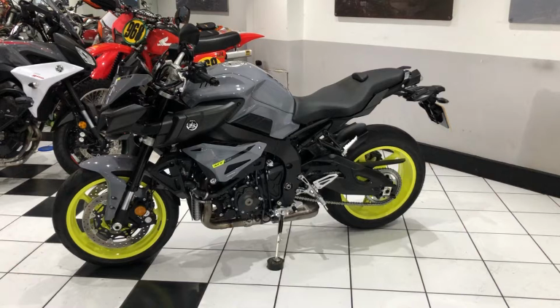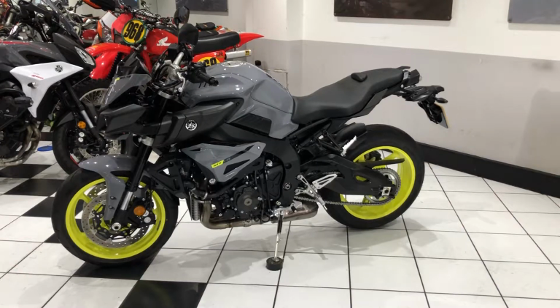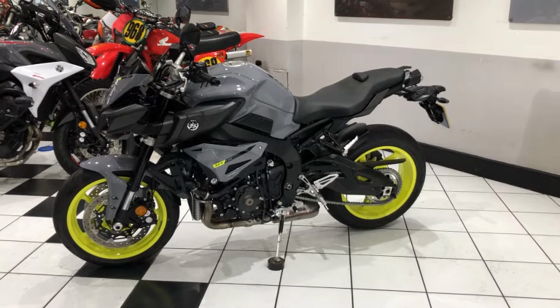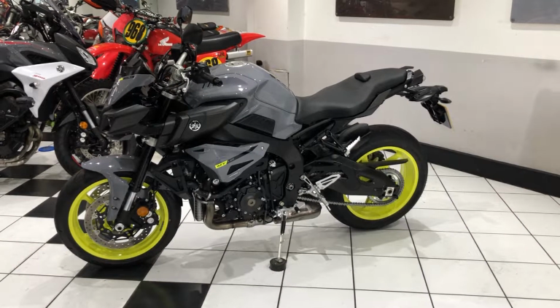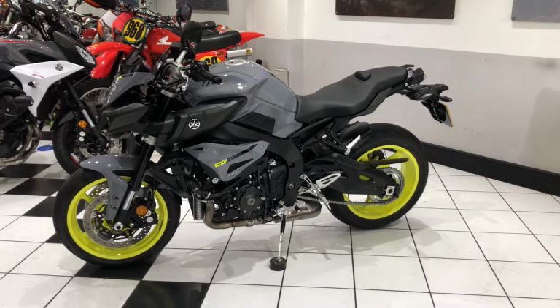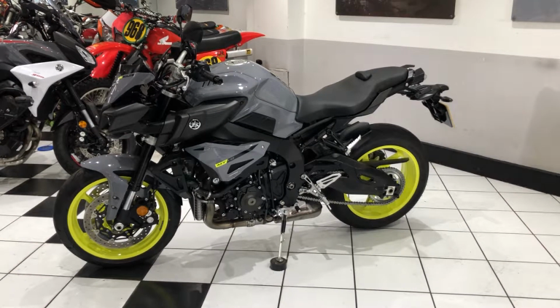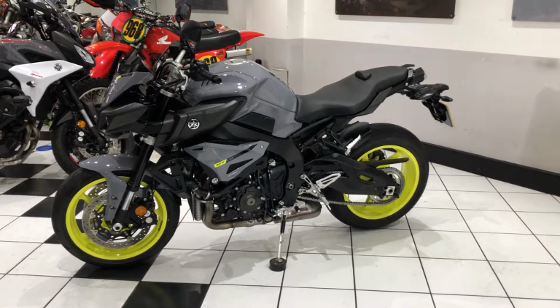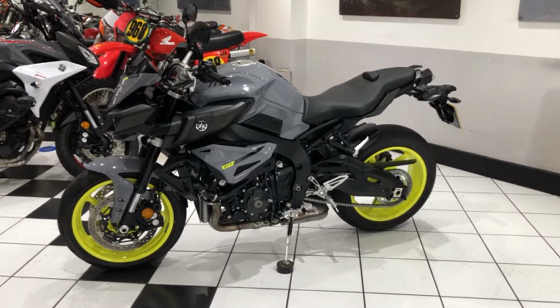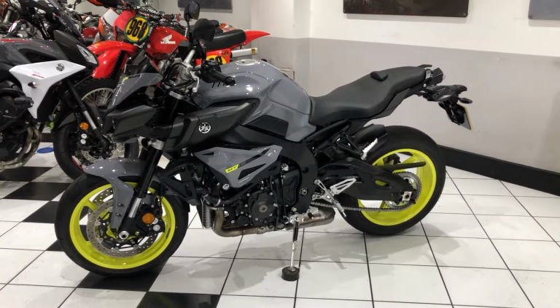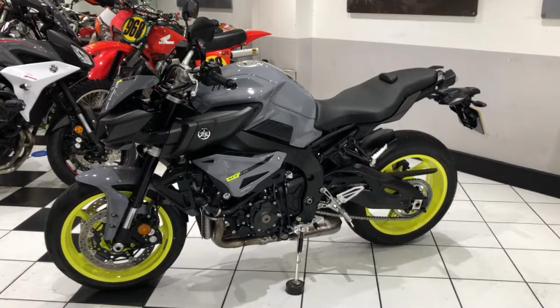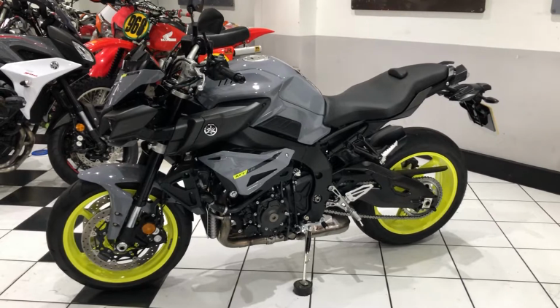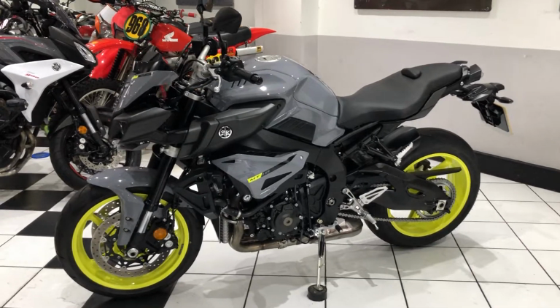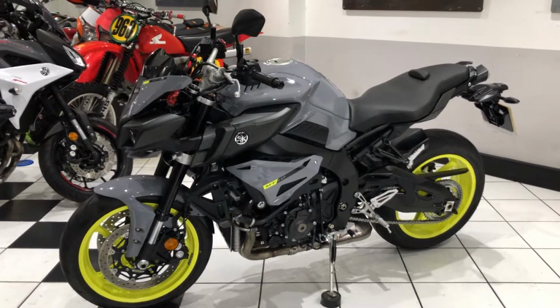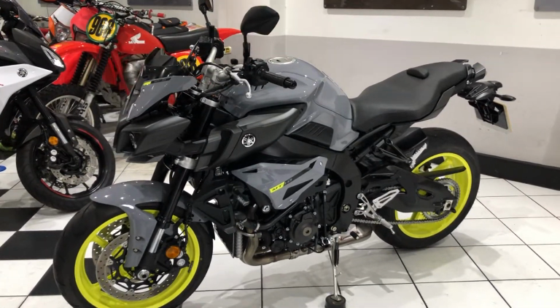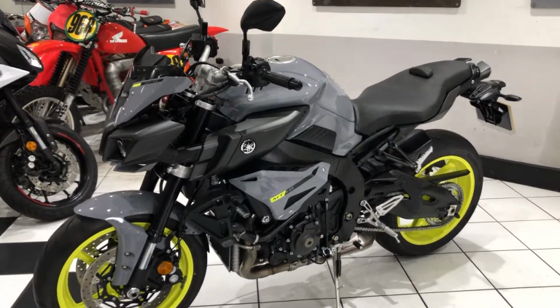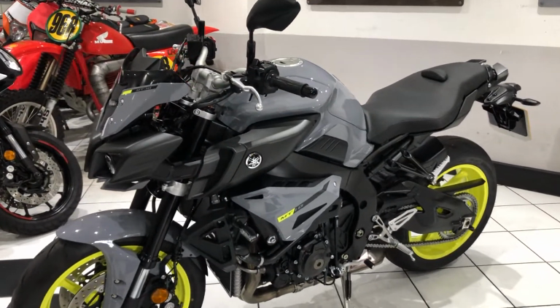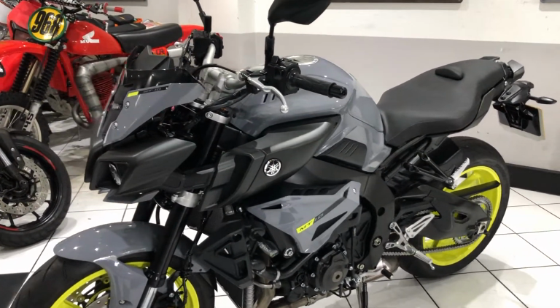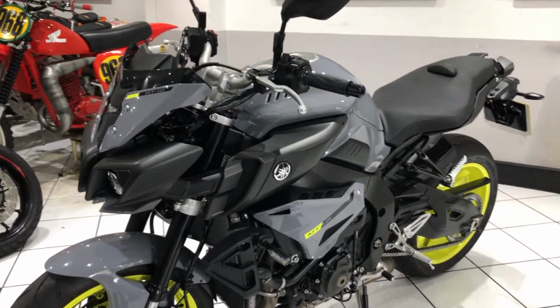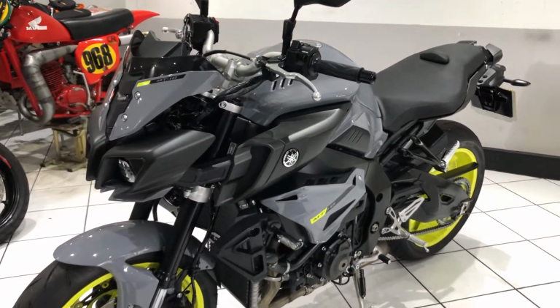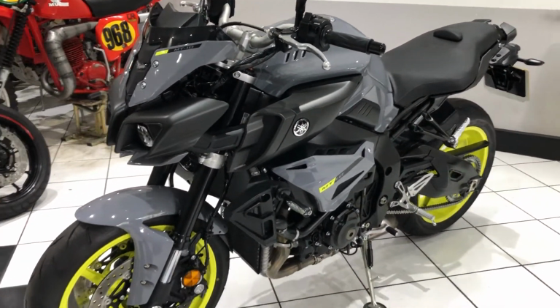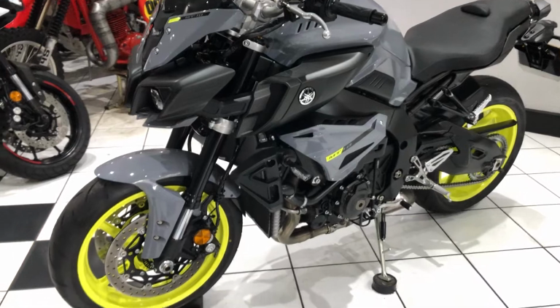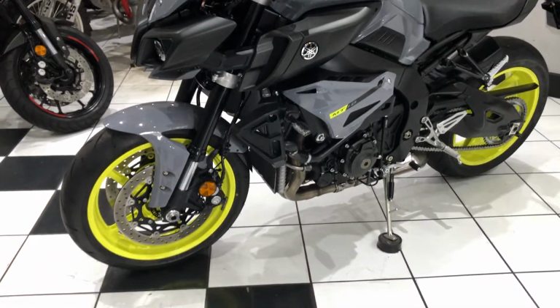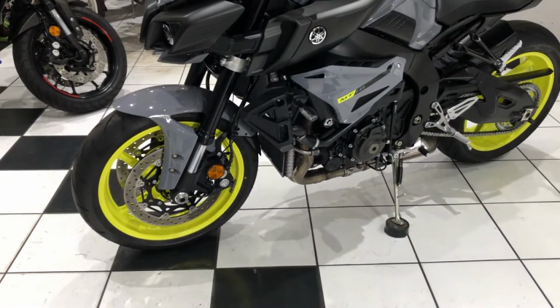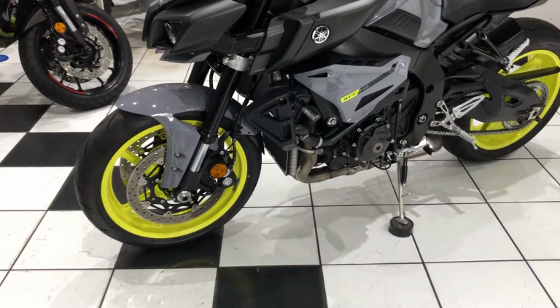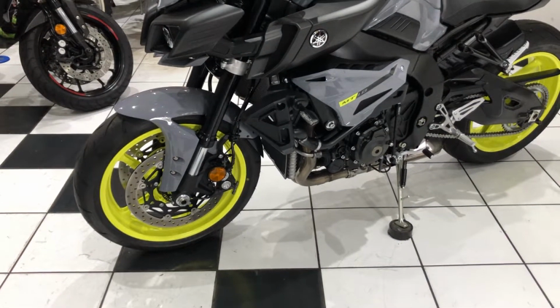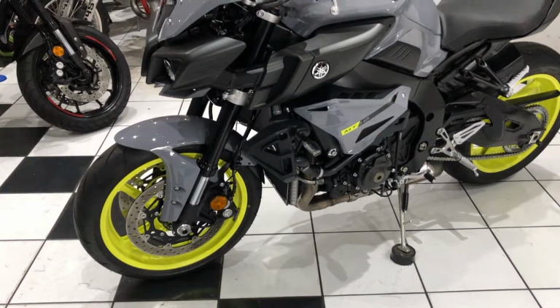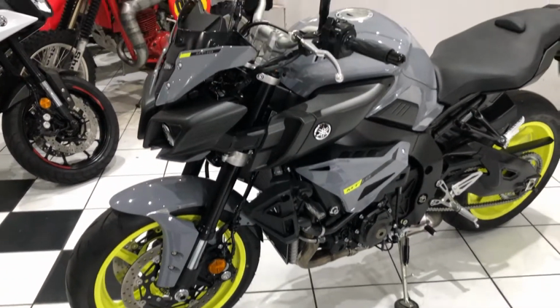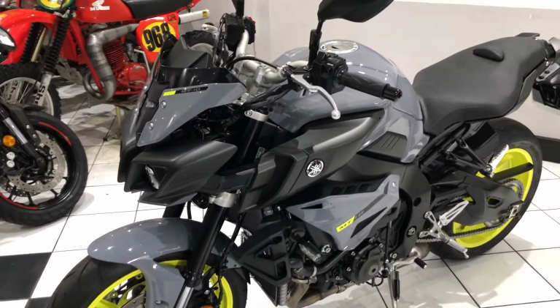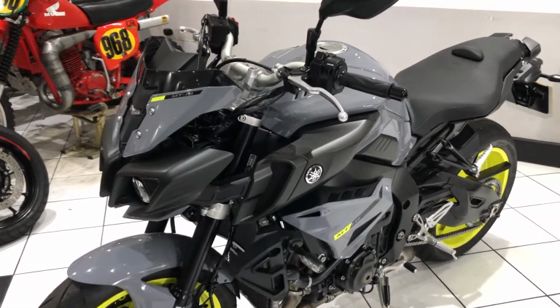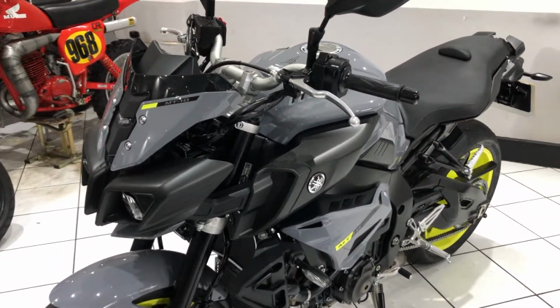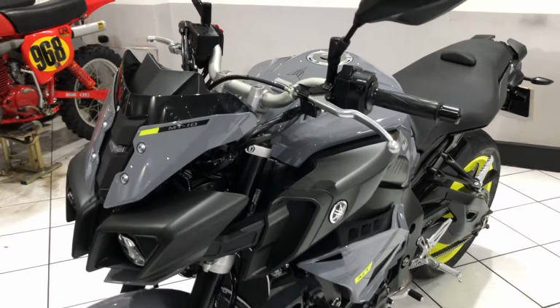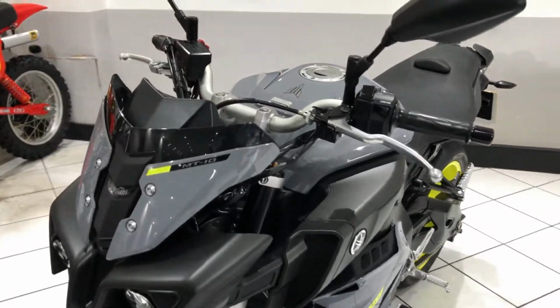Hello everyone and welcome to this video of our 2016 Yamaha MT-10. An absolutely gorgeous example, lovely colour scheme — the fluo yellow wheels with the flat grey colour really does look smart.